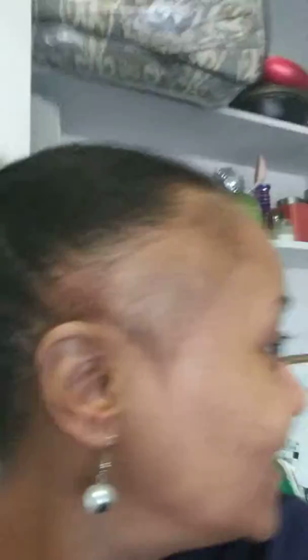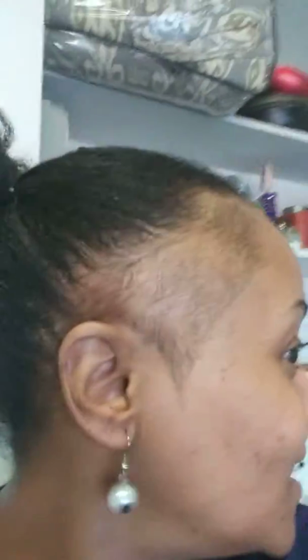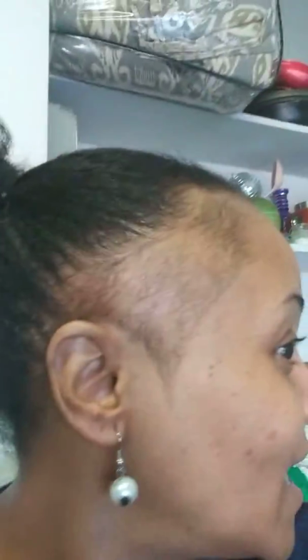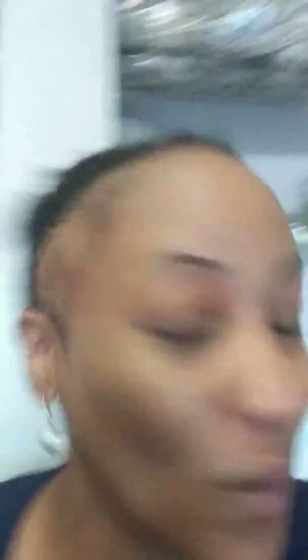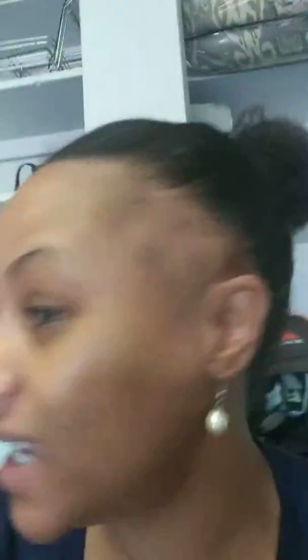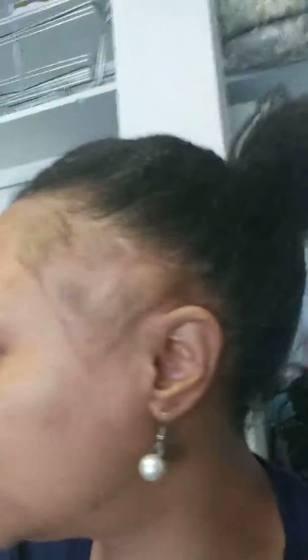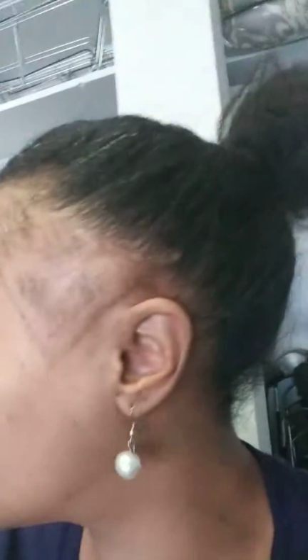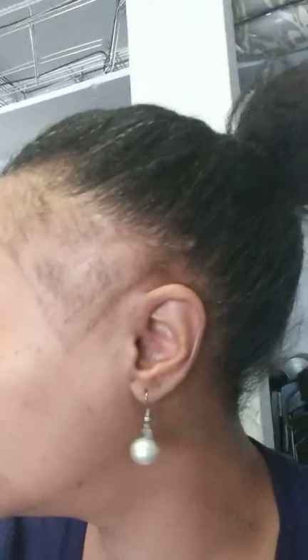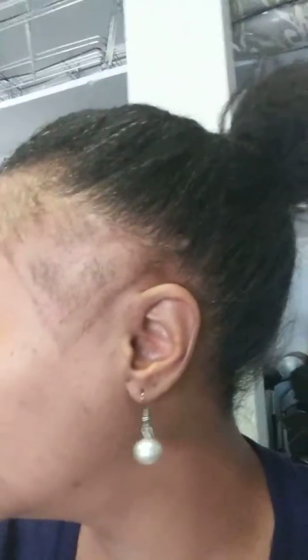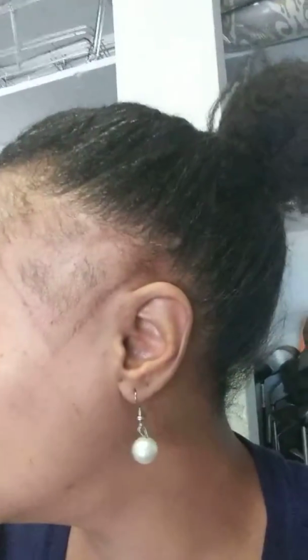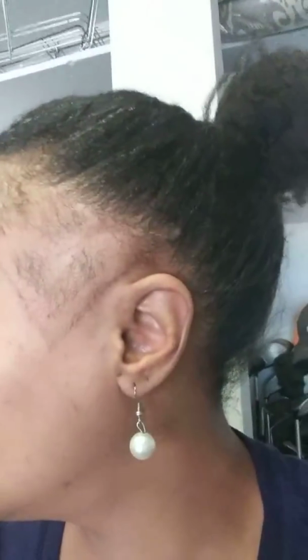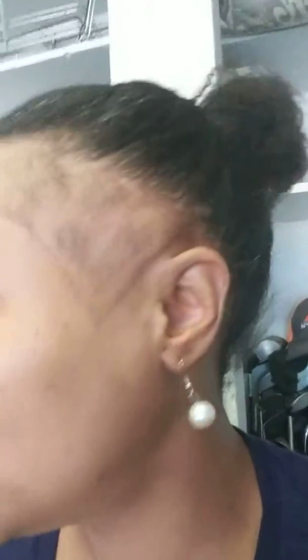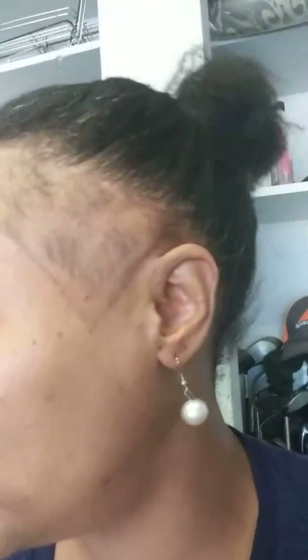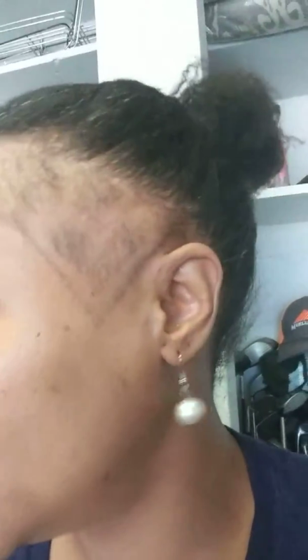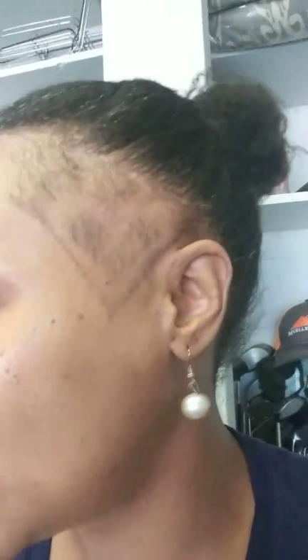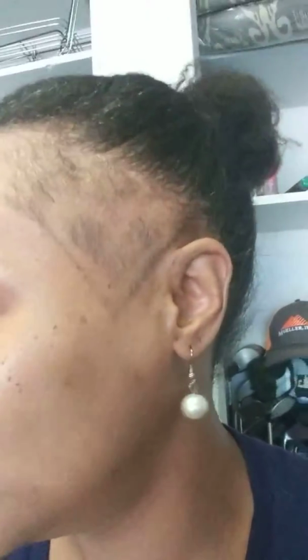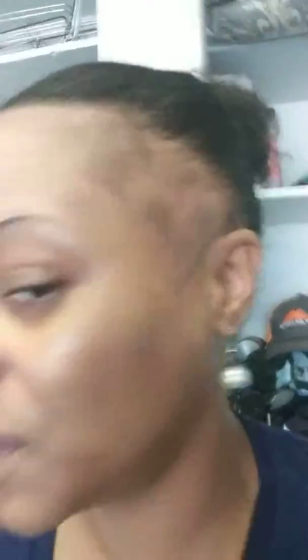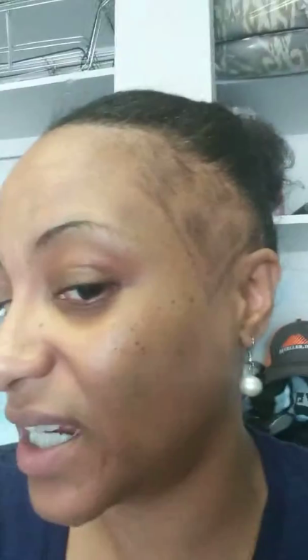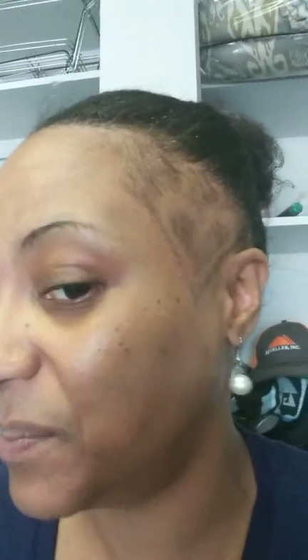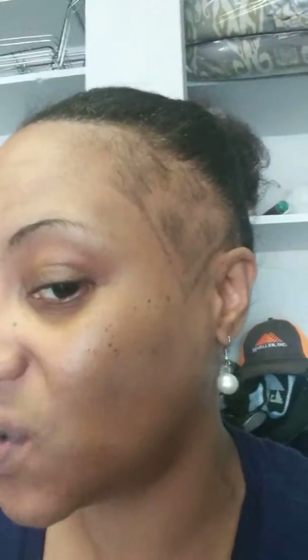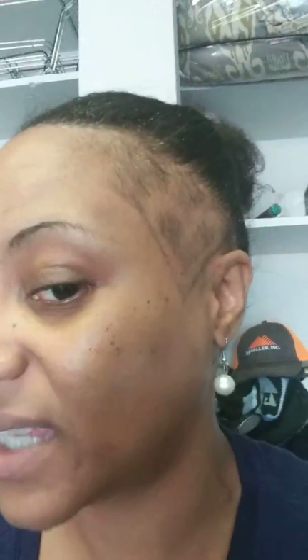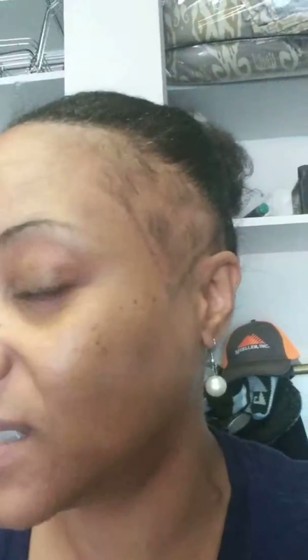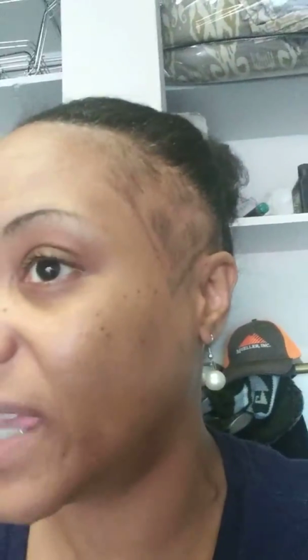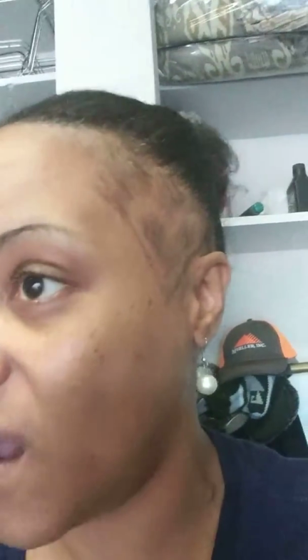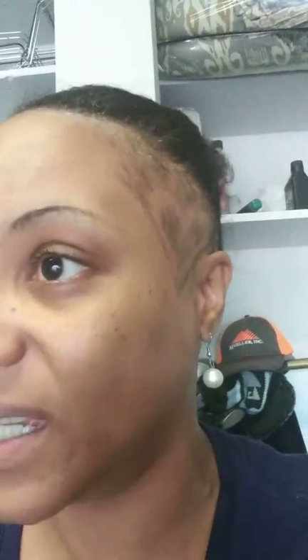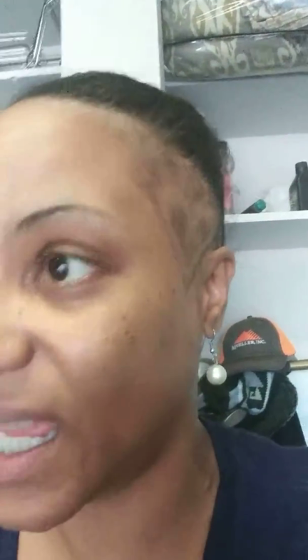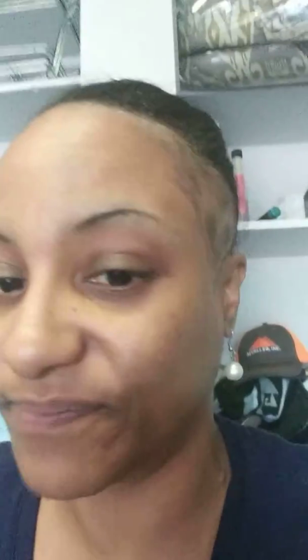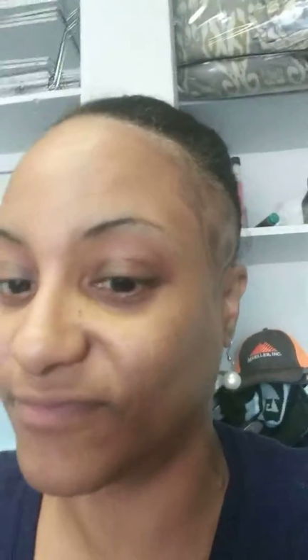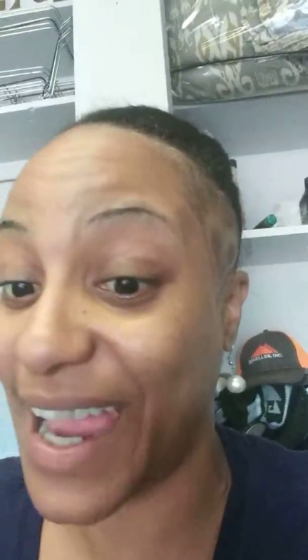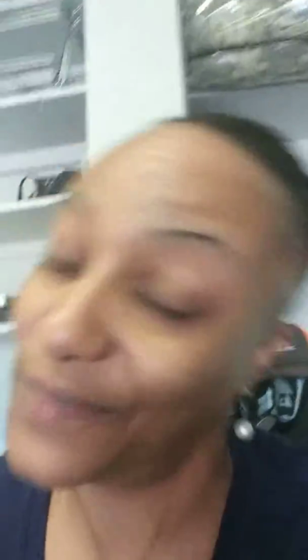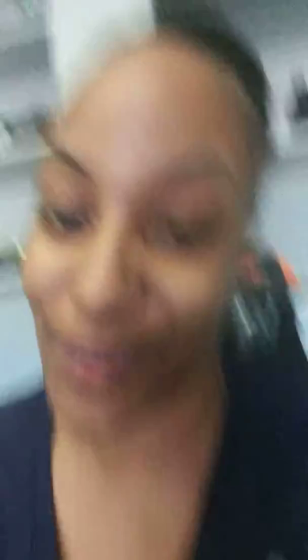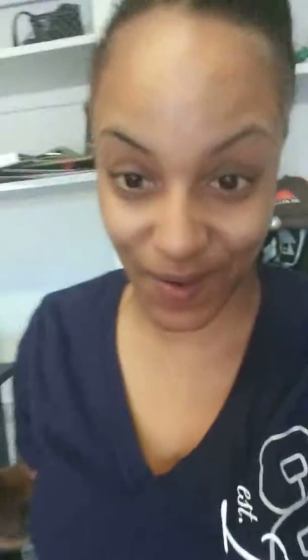Edges update — when they get thicker, it'll look better, and I'll try to keep it short like this until they all get nice and feel like they're growing.